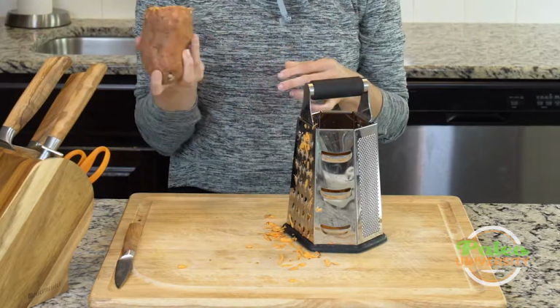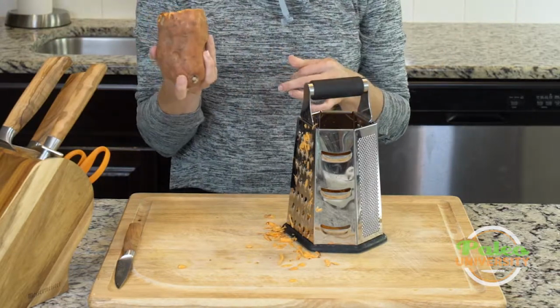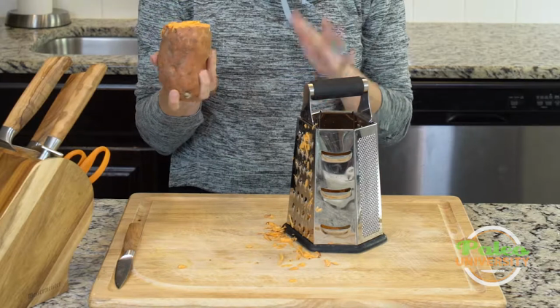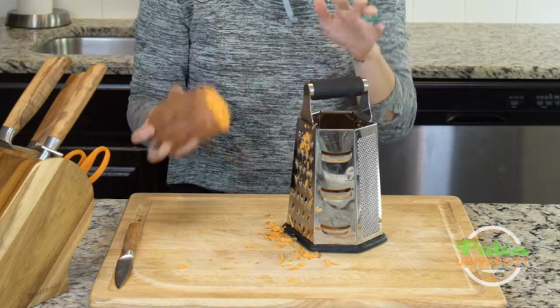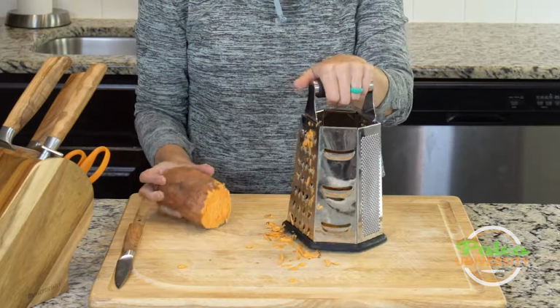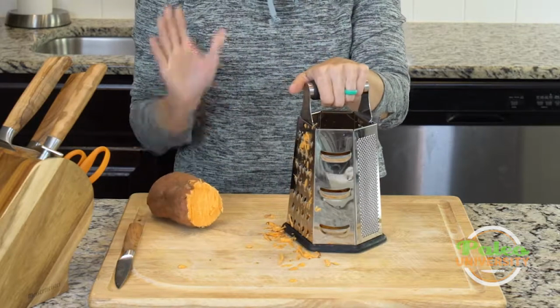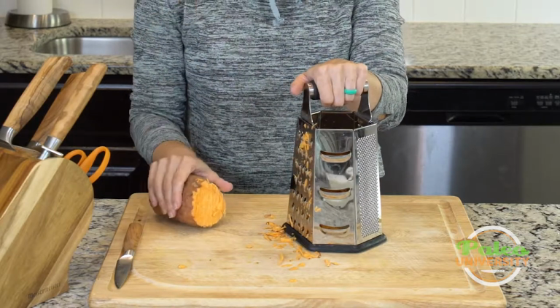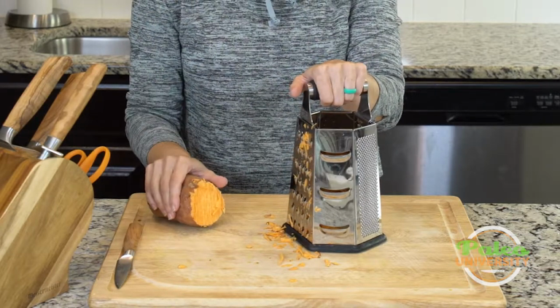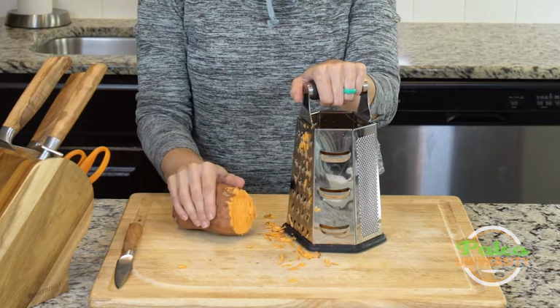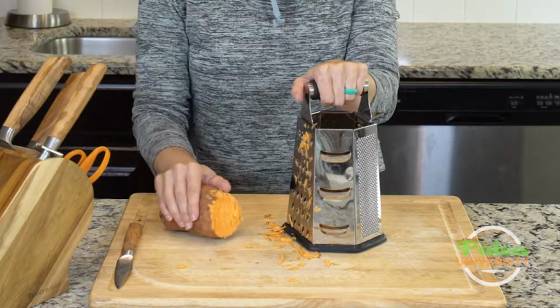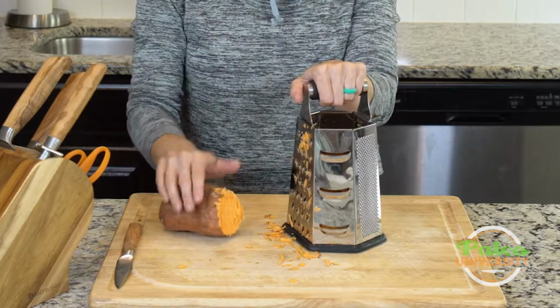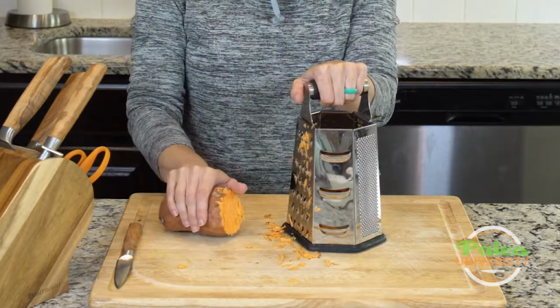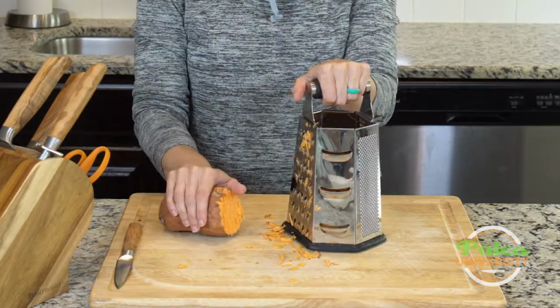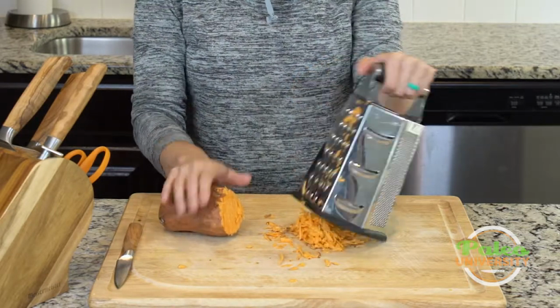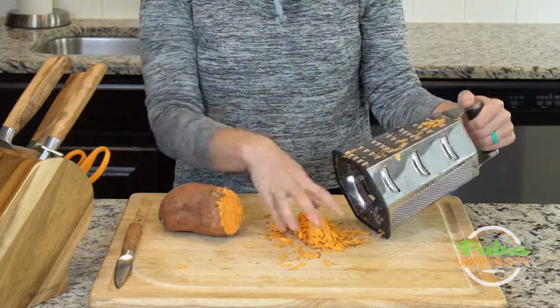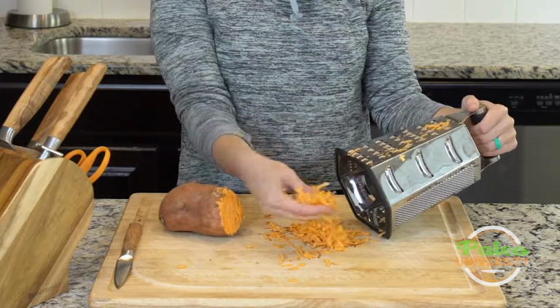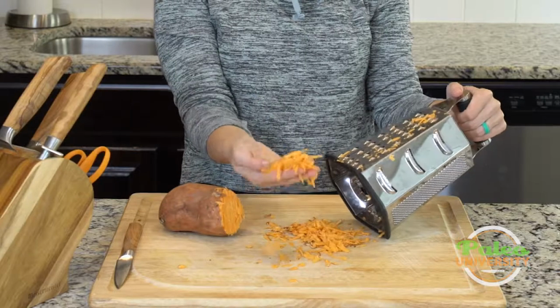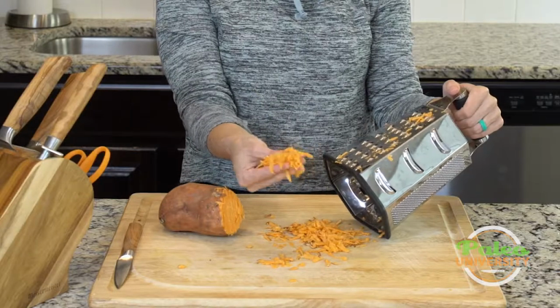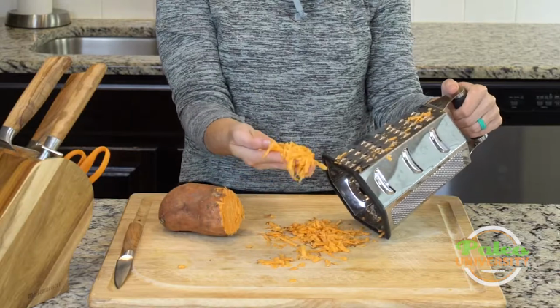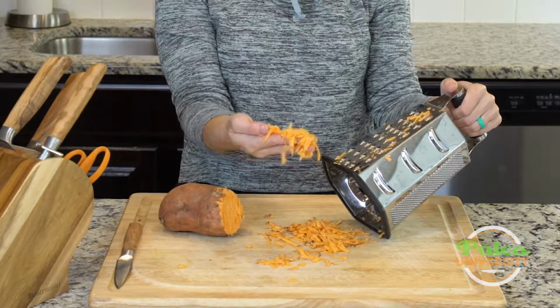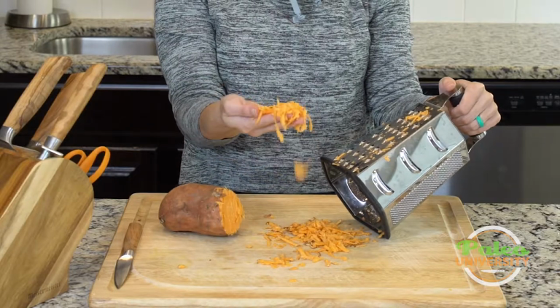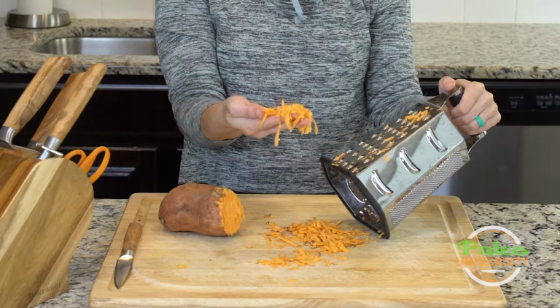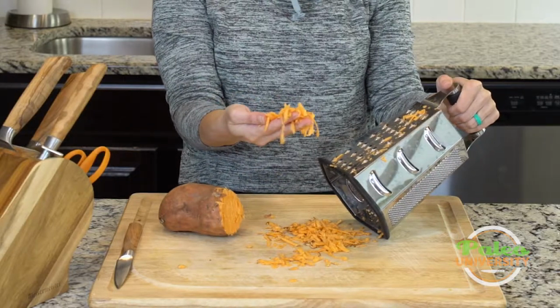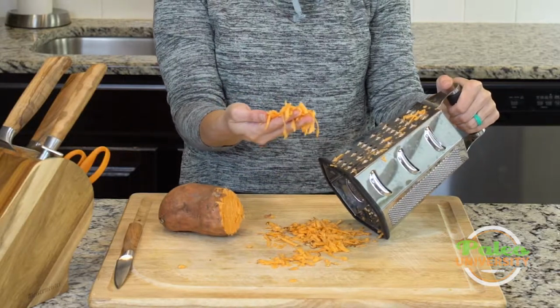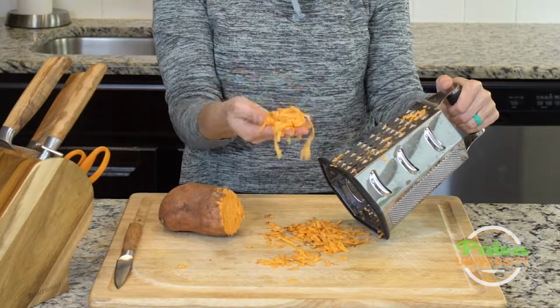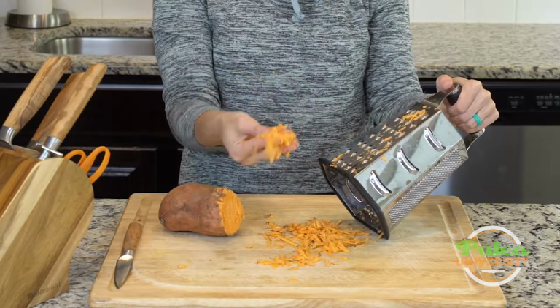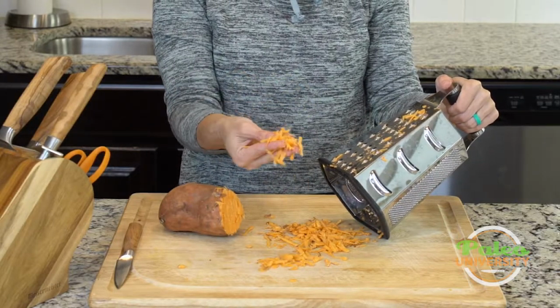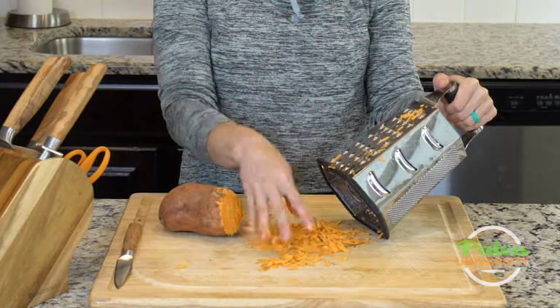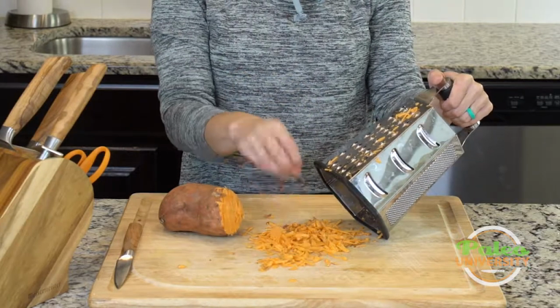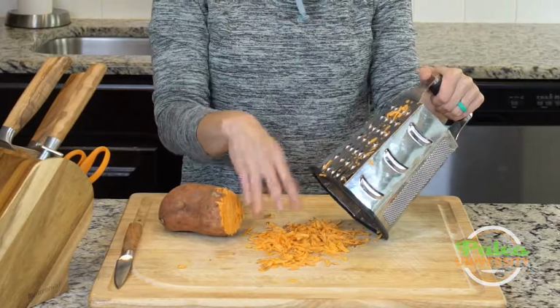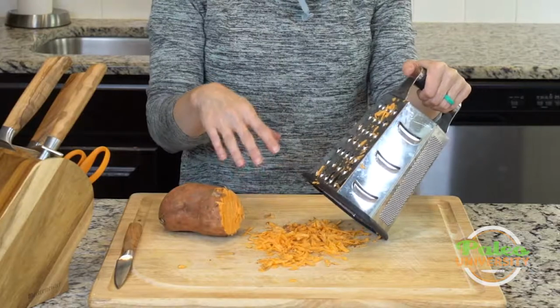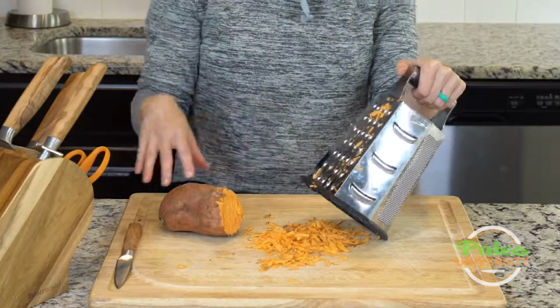I'm going to keep working on this one — I don't think I need to show you all the way till the end, I hope you can figure that out — but this is of course what it ends up looking like. We like grated sweet potato, or anything, because it cooks up super fast. All right, I'm going to finish grating this one.